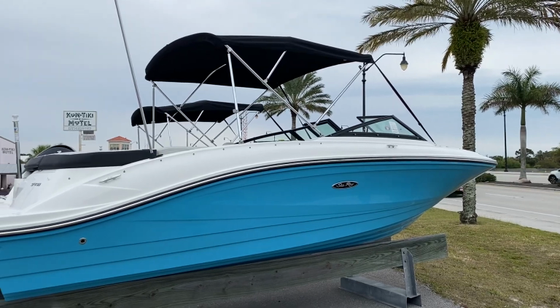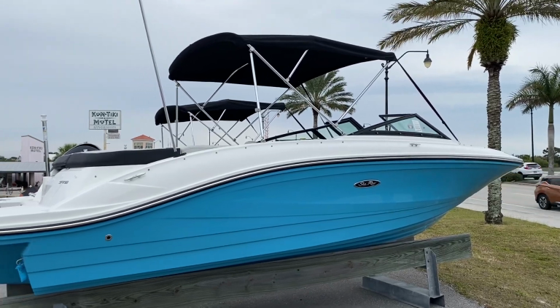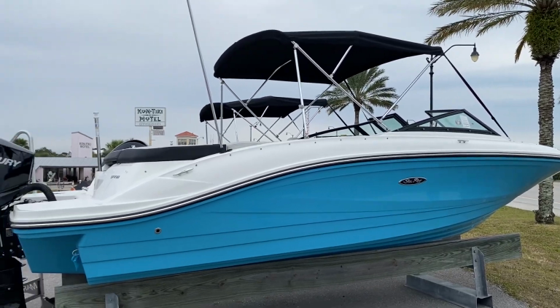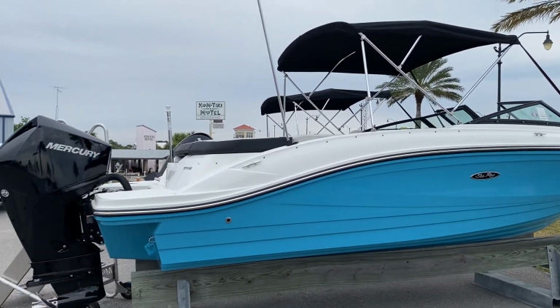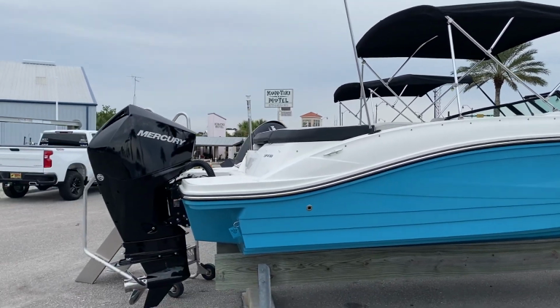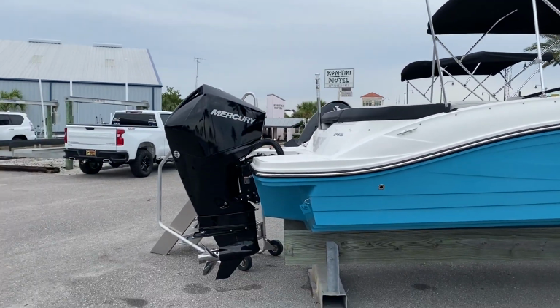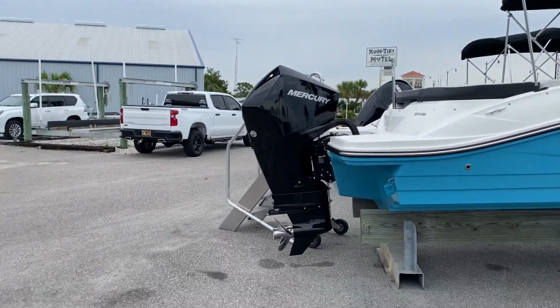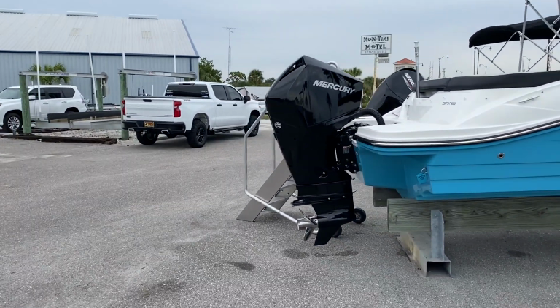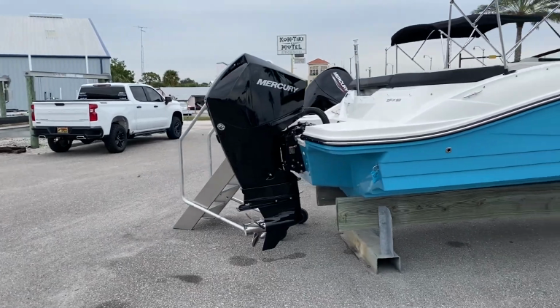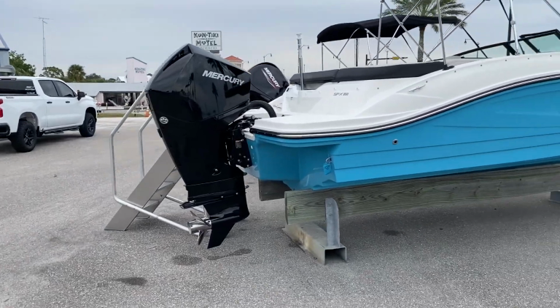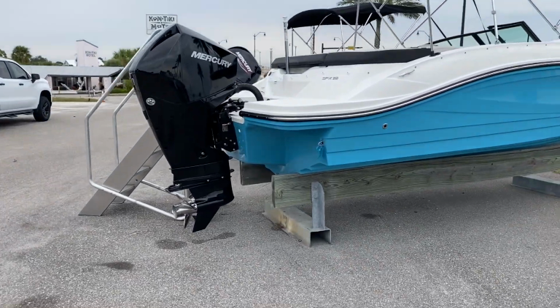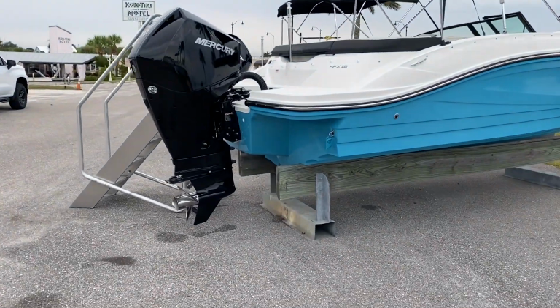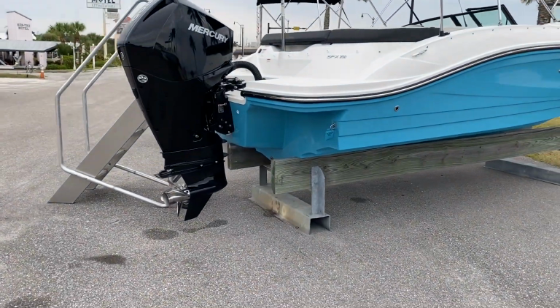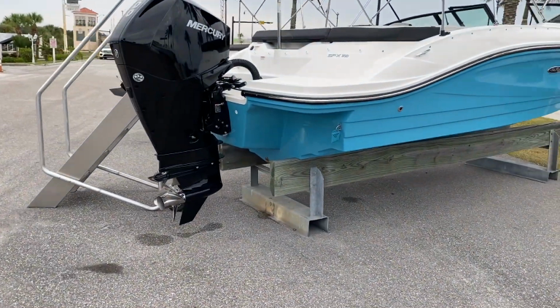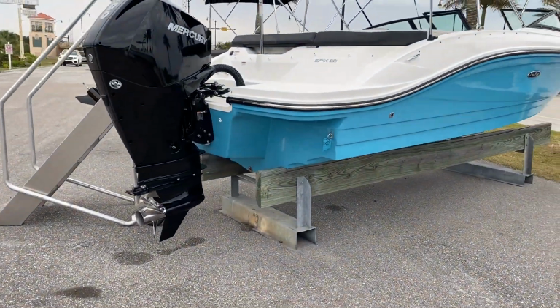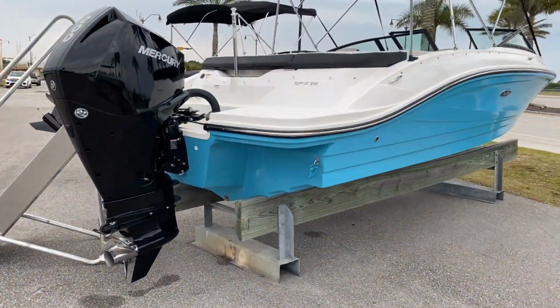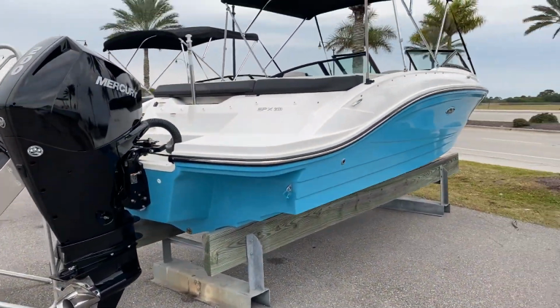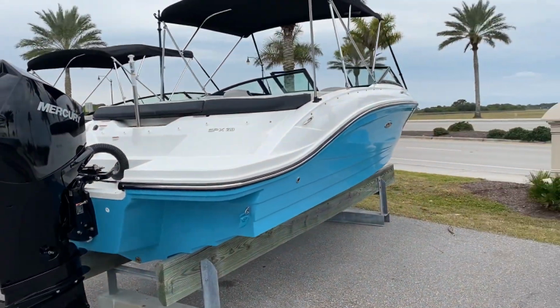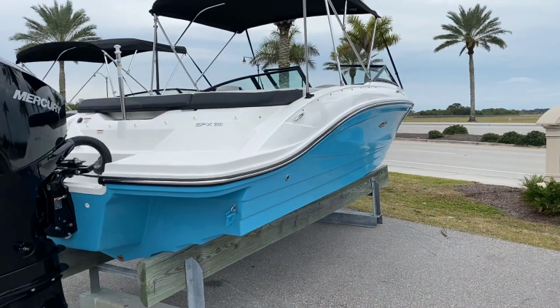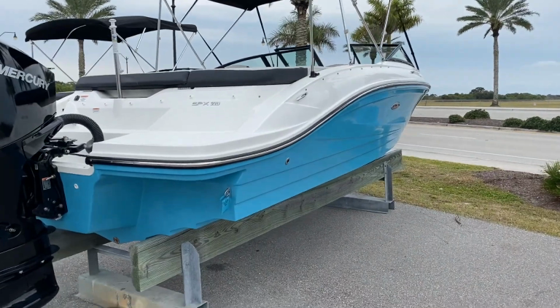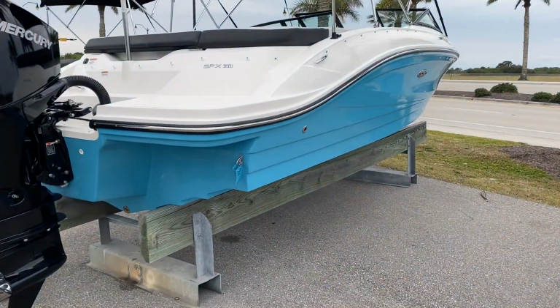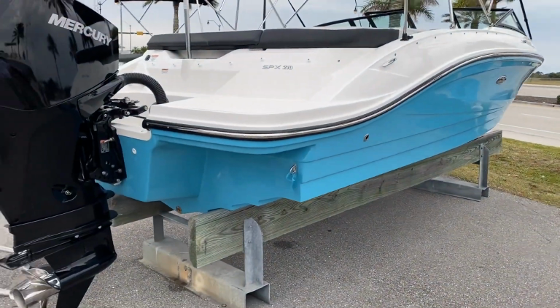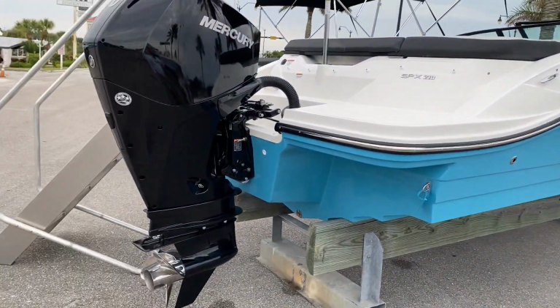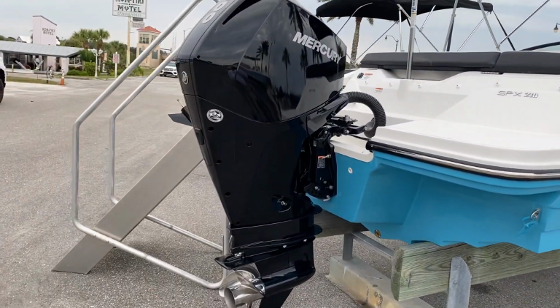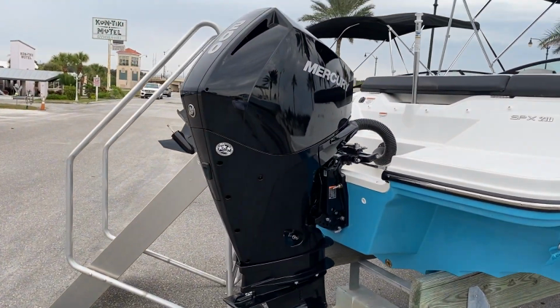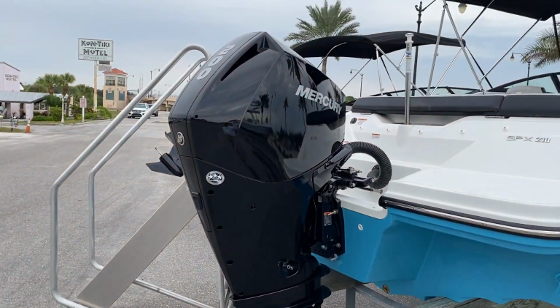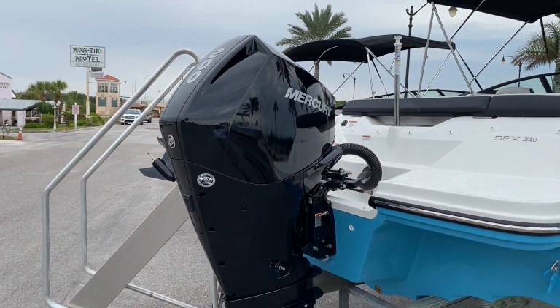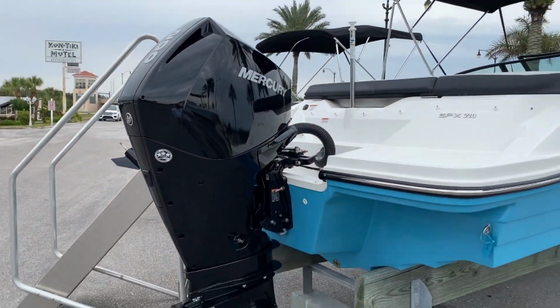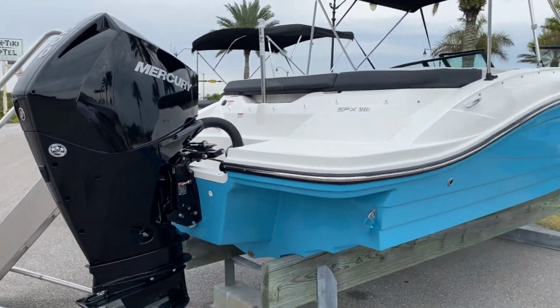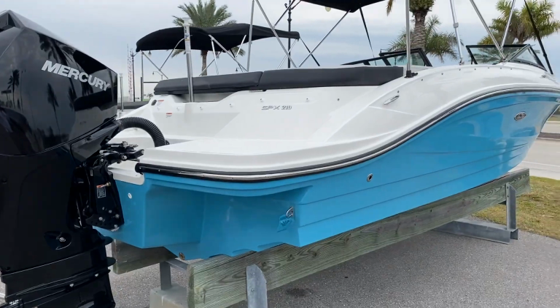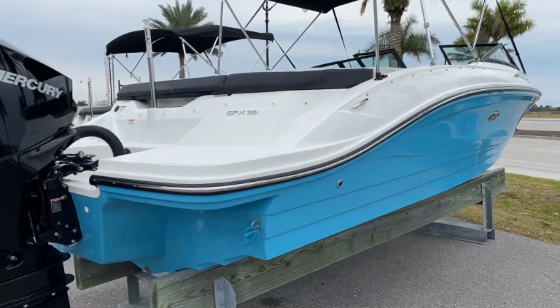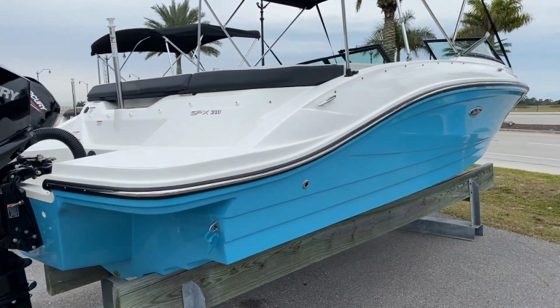Hi, this is Jeremy Bradshaw from MarineMax in Venice. This is one of our new arrivals — a 2021 Sea Ray SPX 210. This particular boat has your big Mercury 200 on the back, four stroke, and this color is called Lagoon Blue.